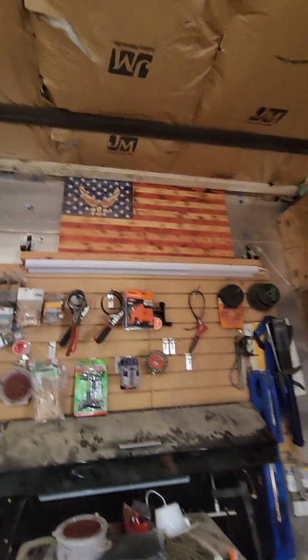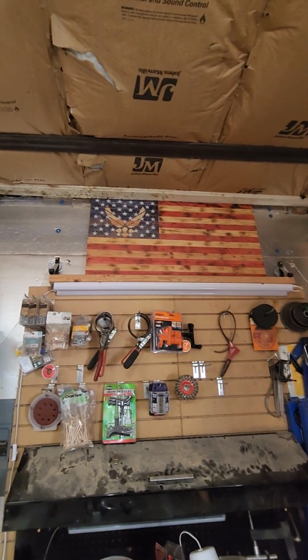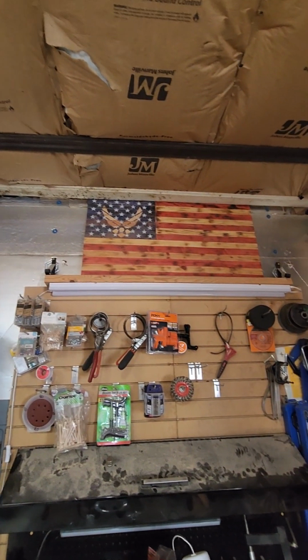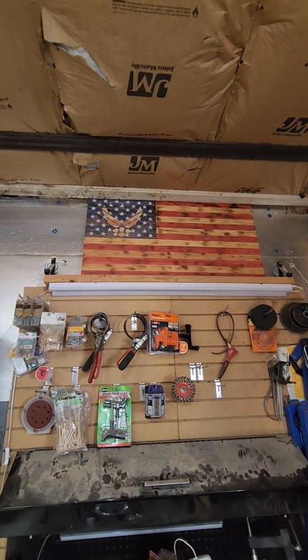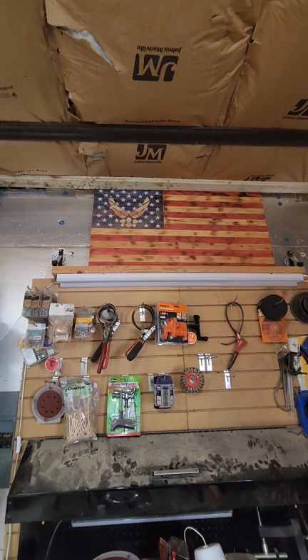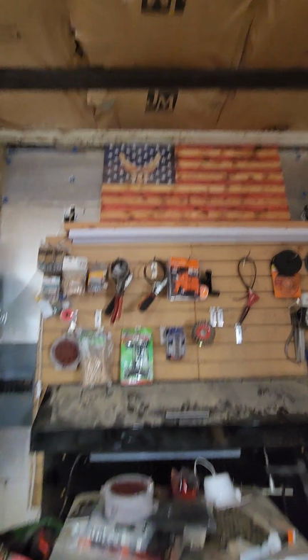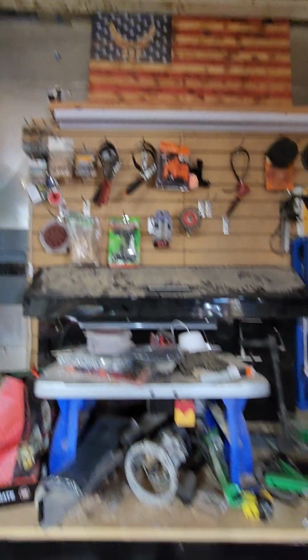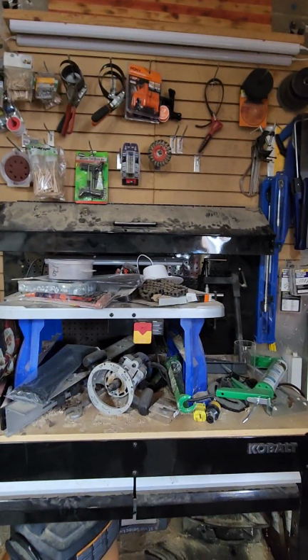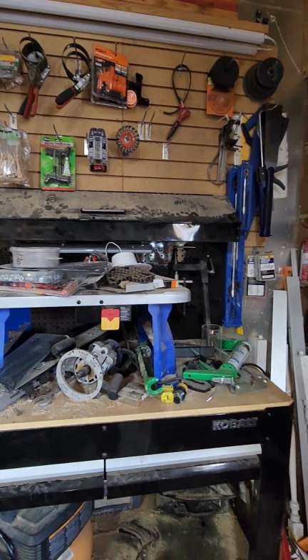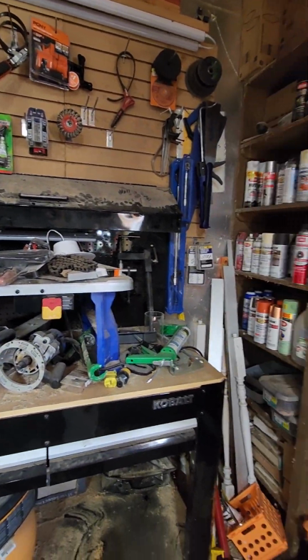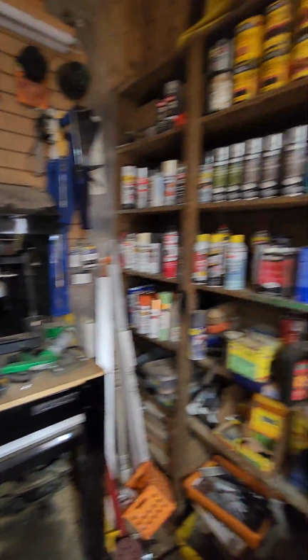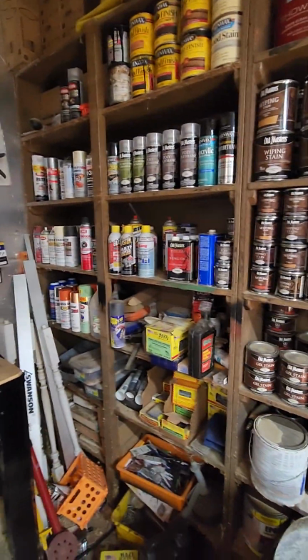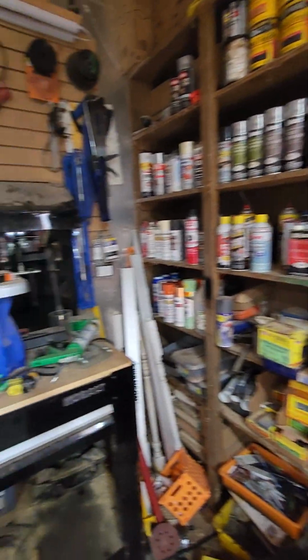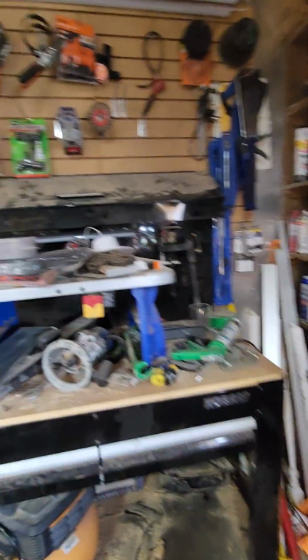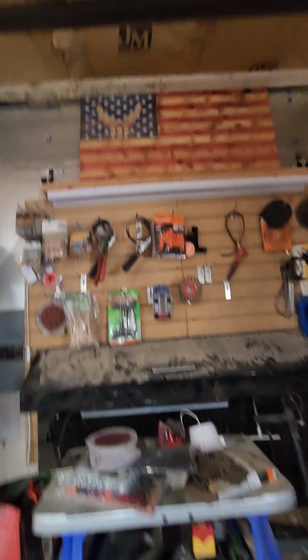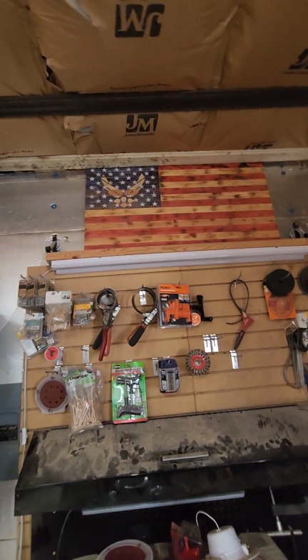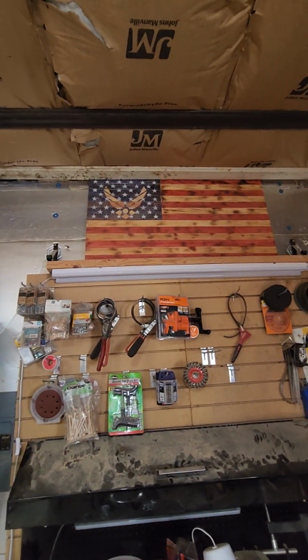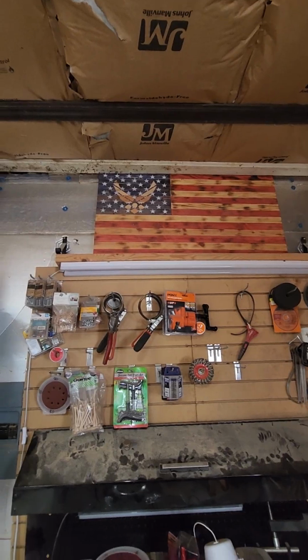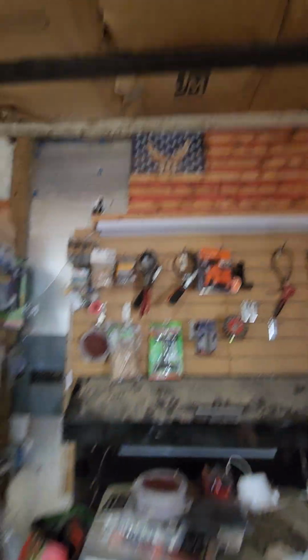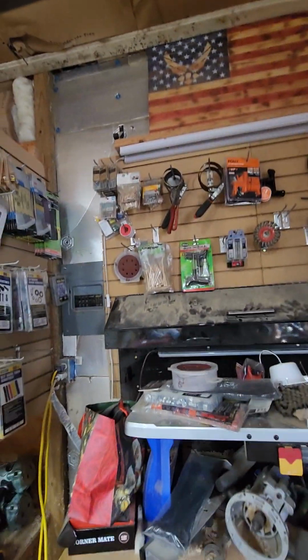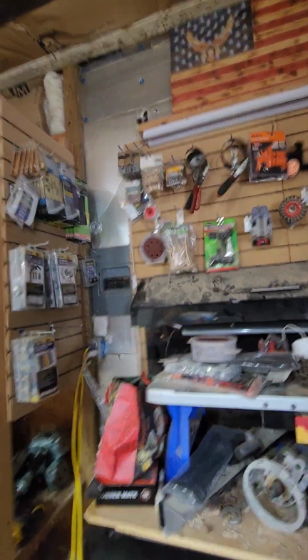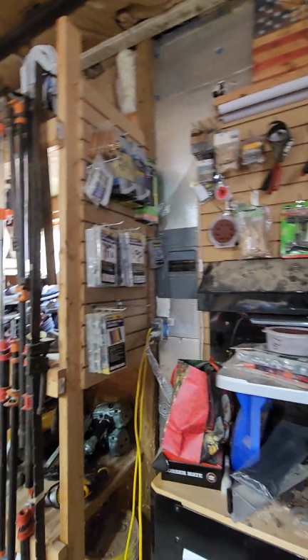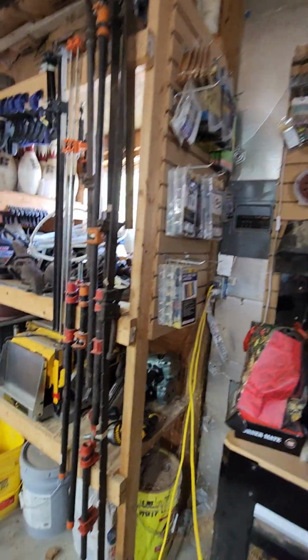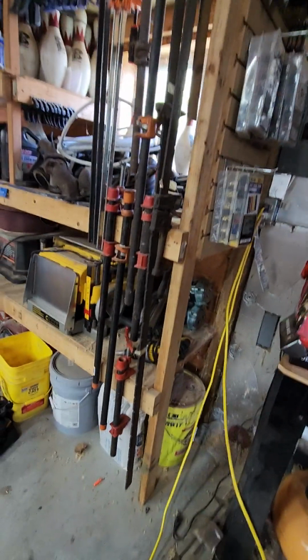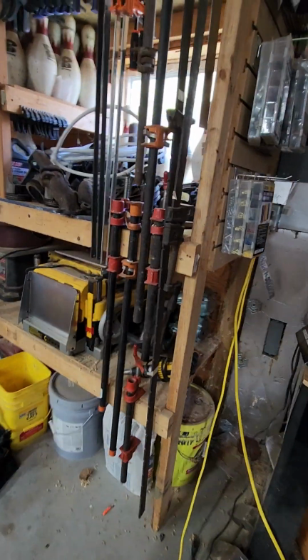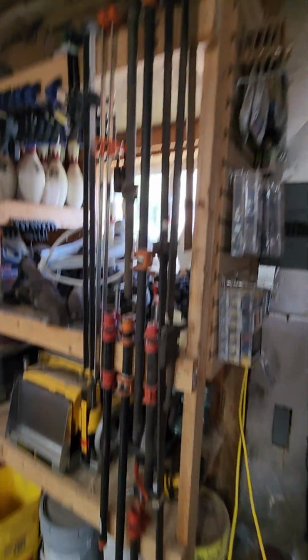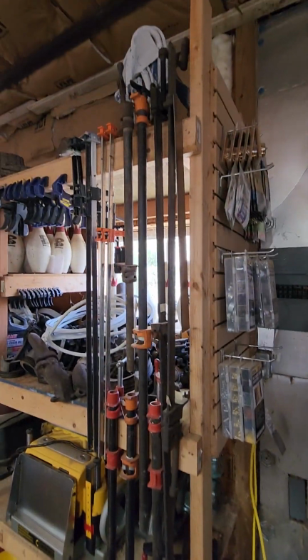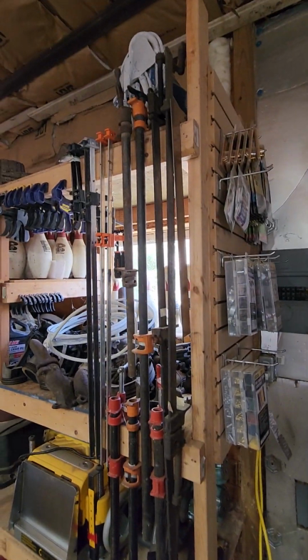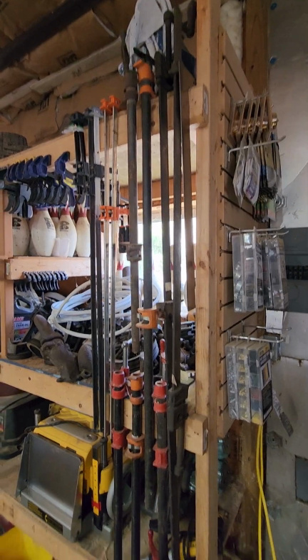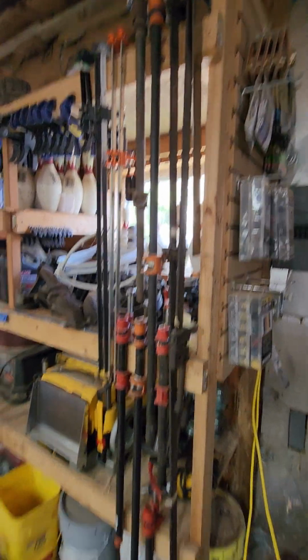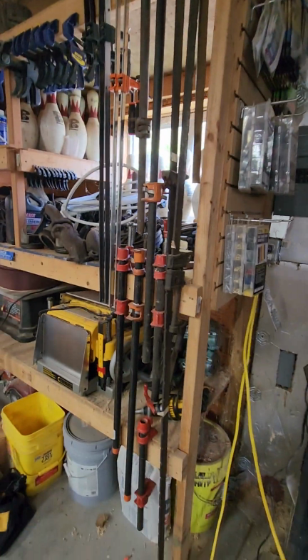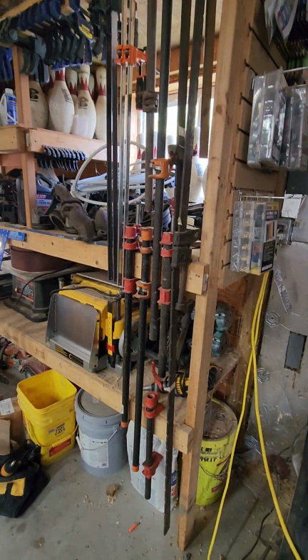I make flags too, if anybody's interested. I make all kinds of signs and flags and stuff — that's the Air Force one. I've made a Marine one for my son-in-law and different stuff. Most of these pipe clamps I've gotten at auctions, real cheap.